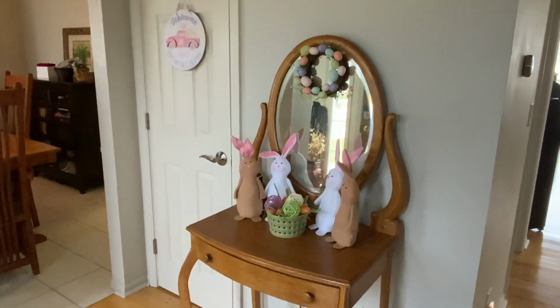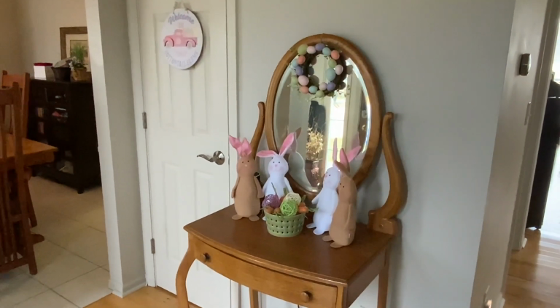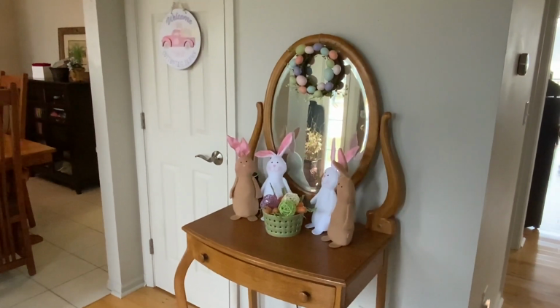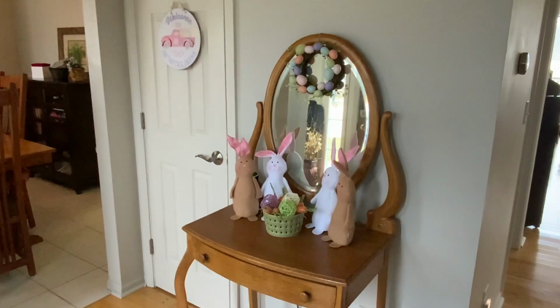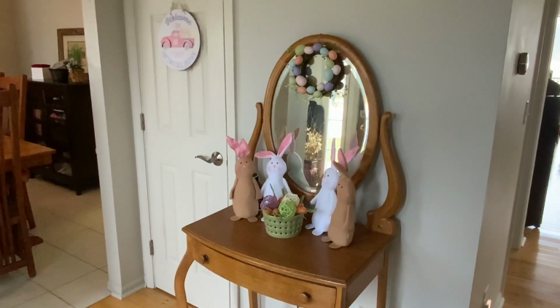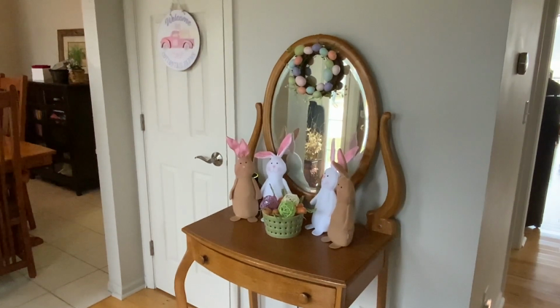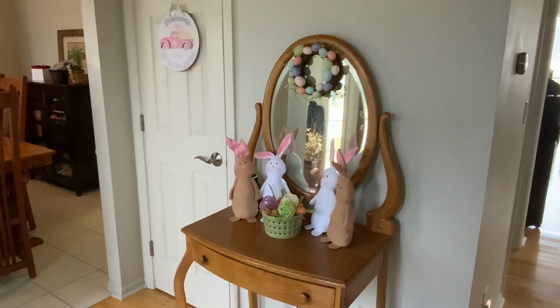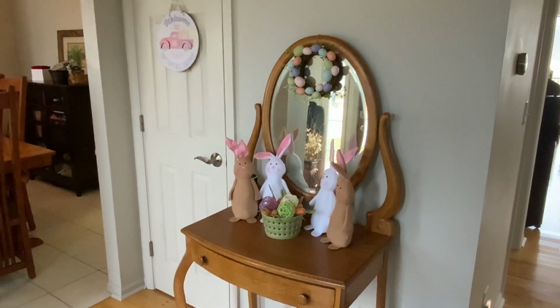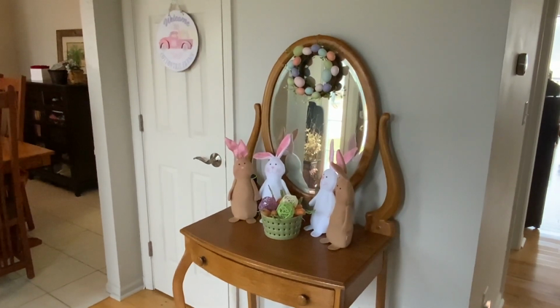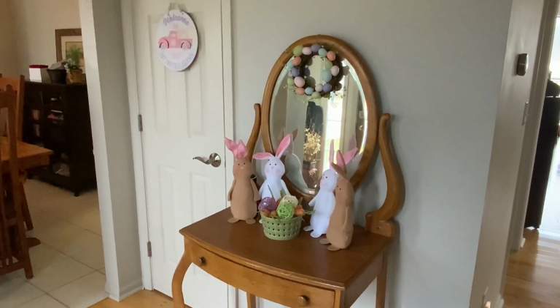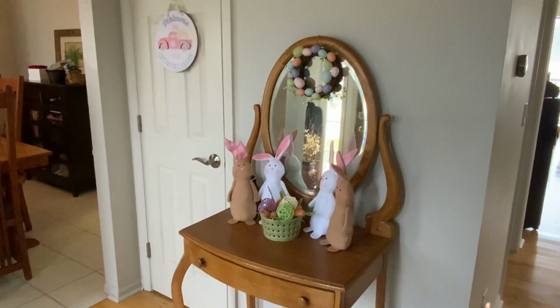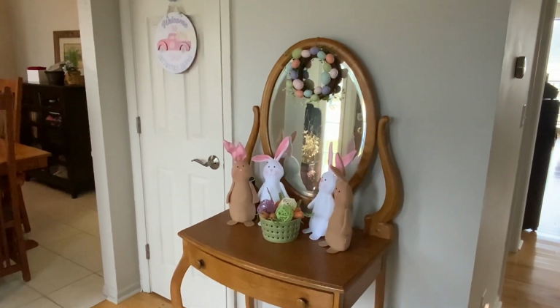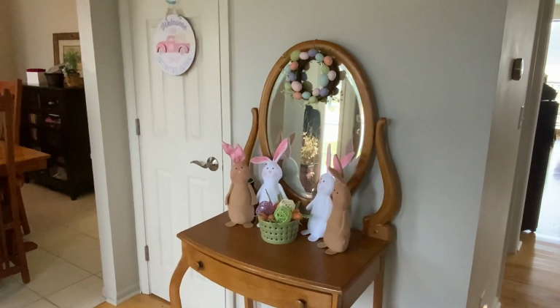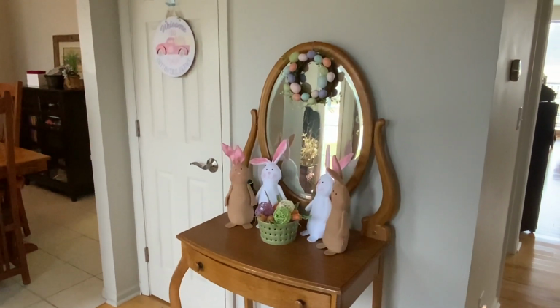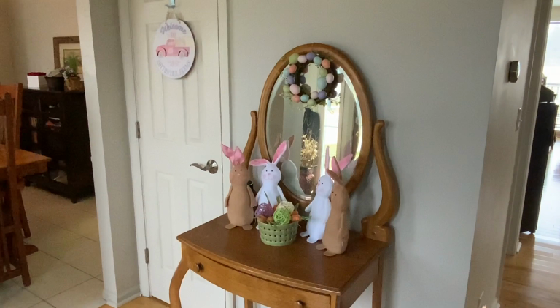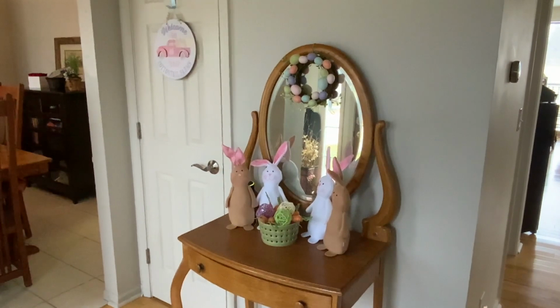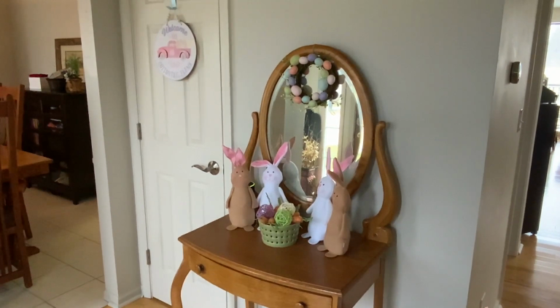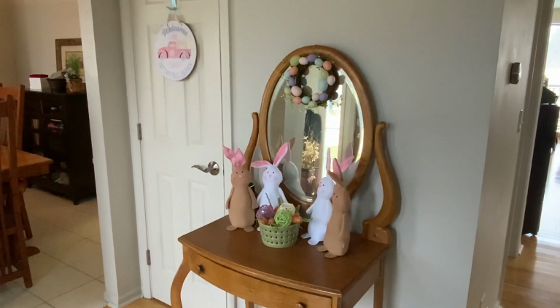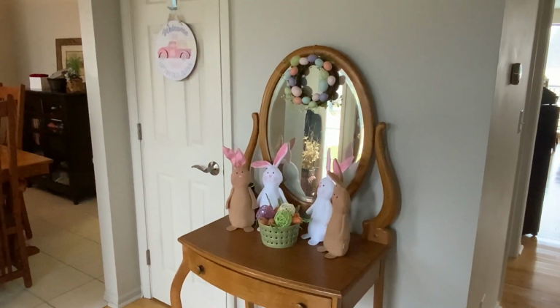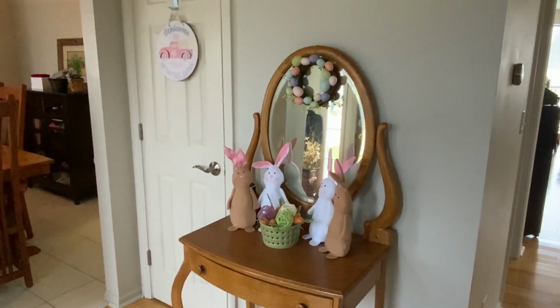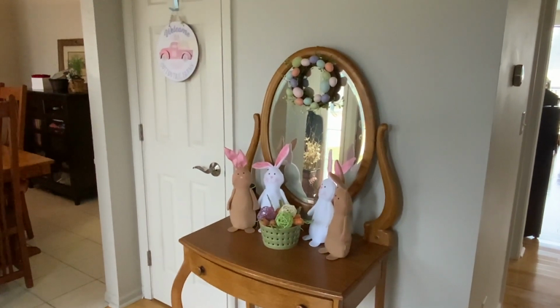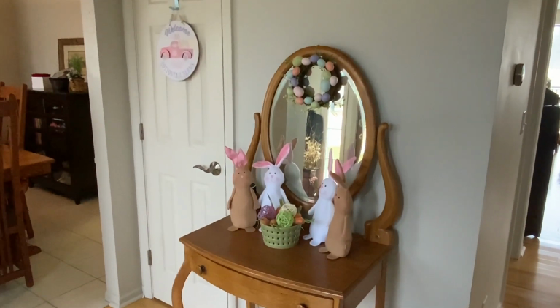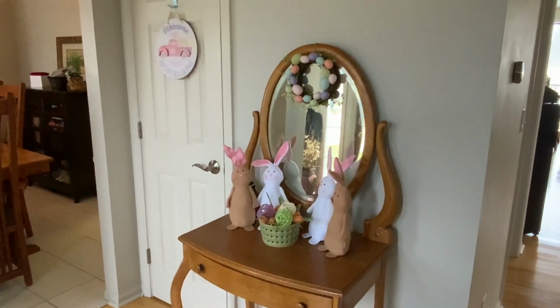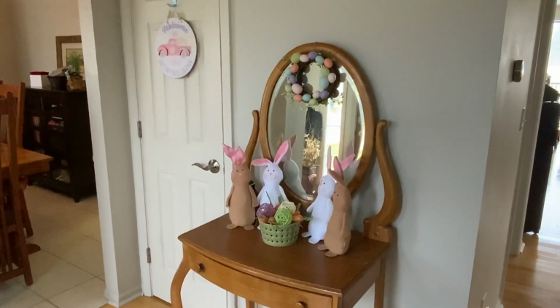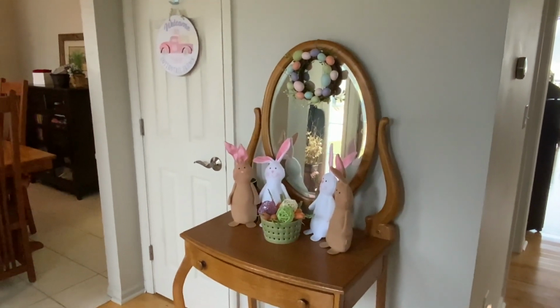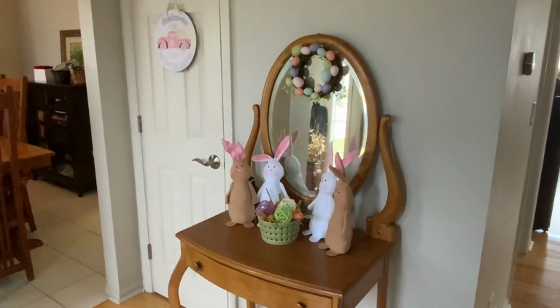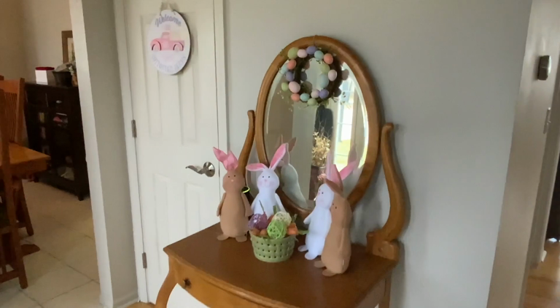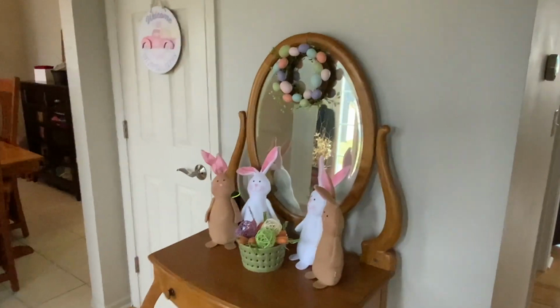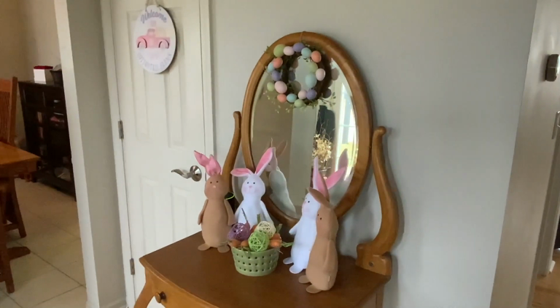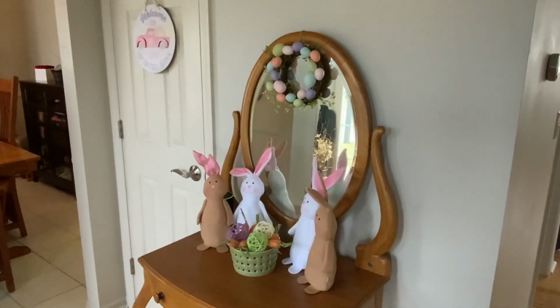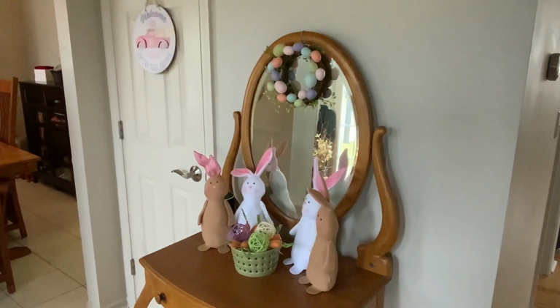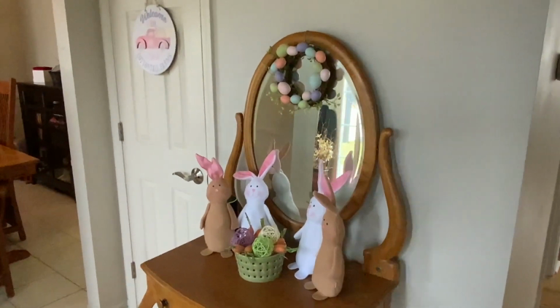That basket on the table is from Target Dollar Spot a couple years ago, and the eggs and carrots are from Dollar Tree. That little wreath that I have attached to the mirror is from Target Dollar Spot a few years ago.